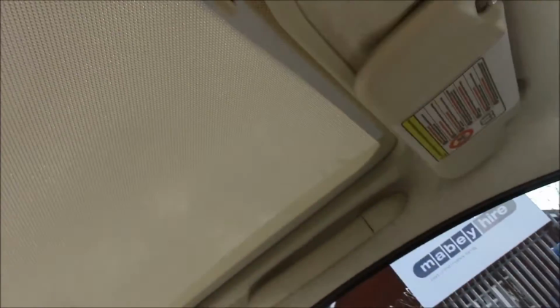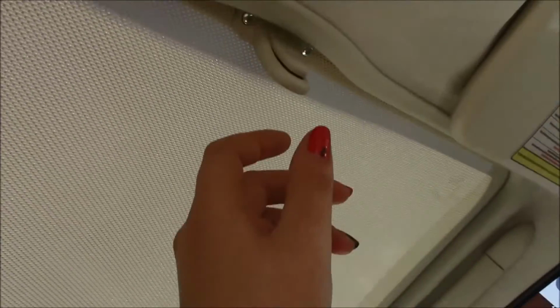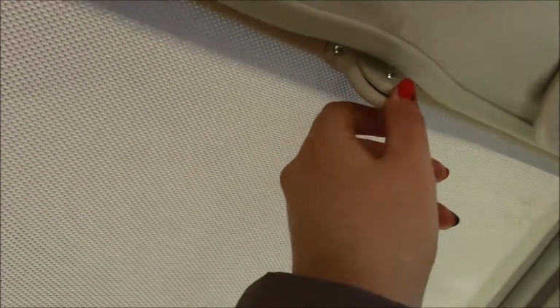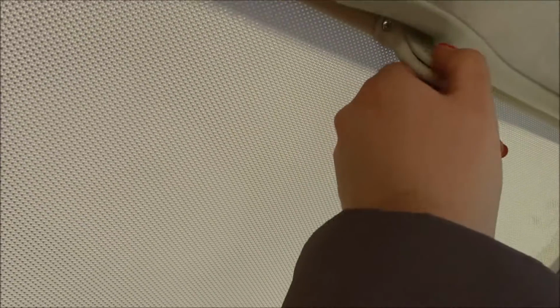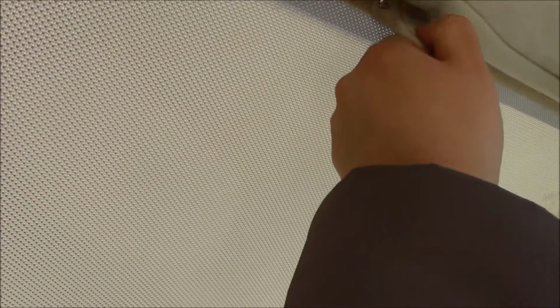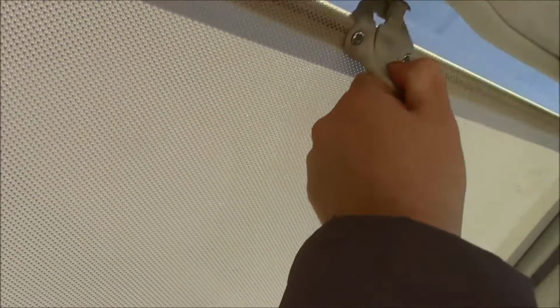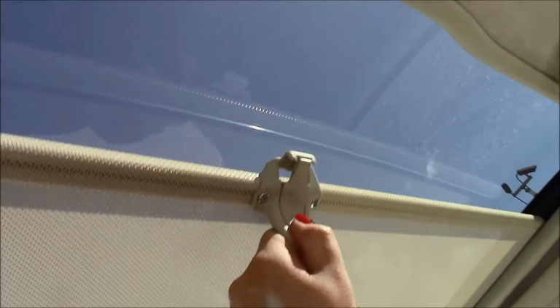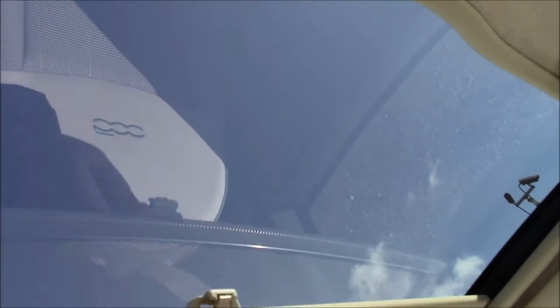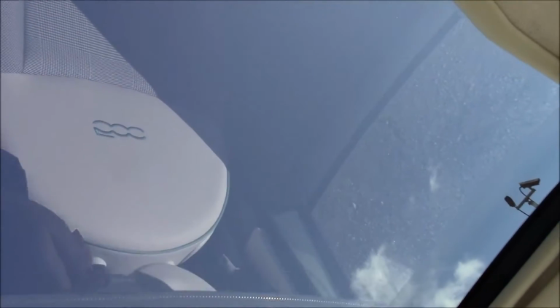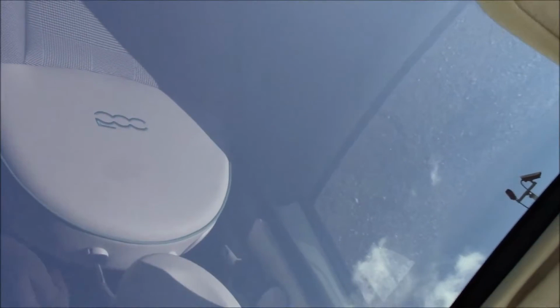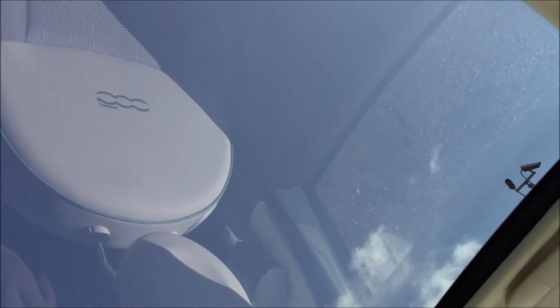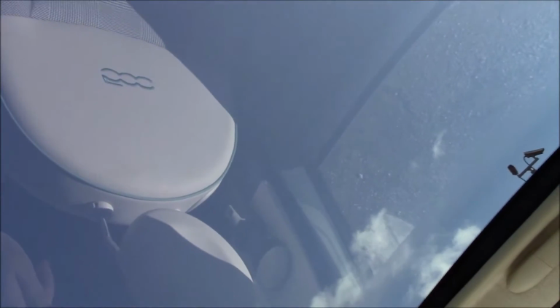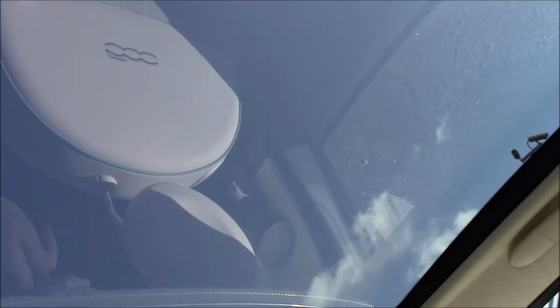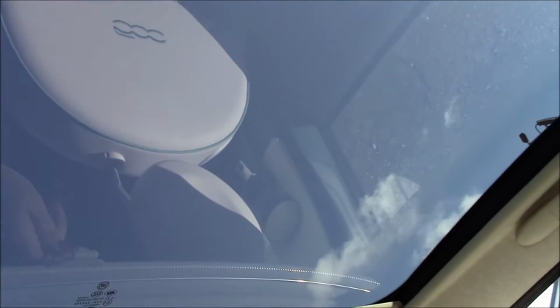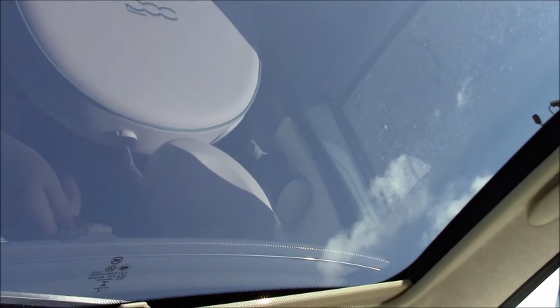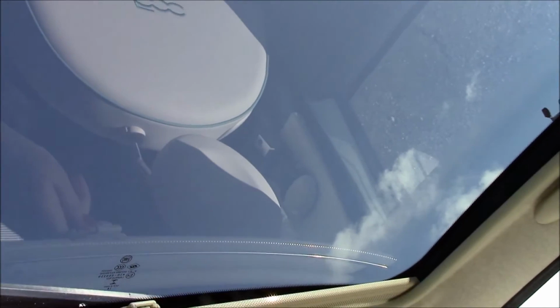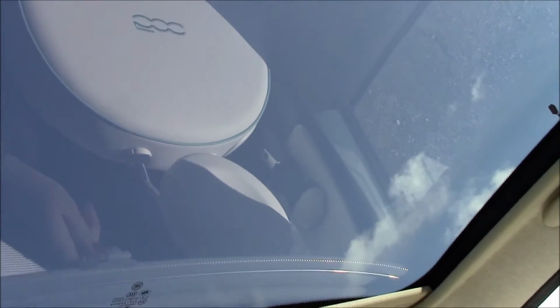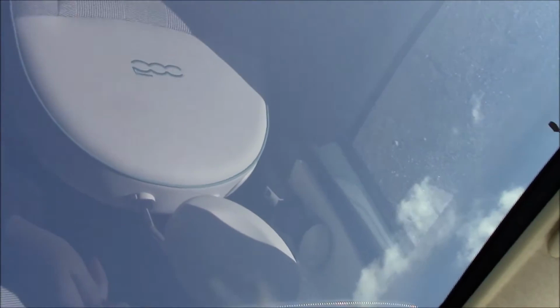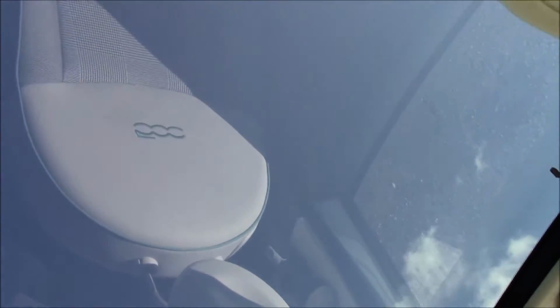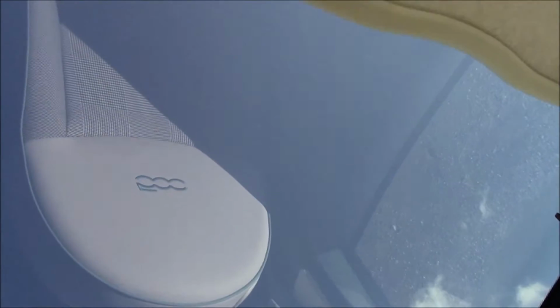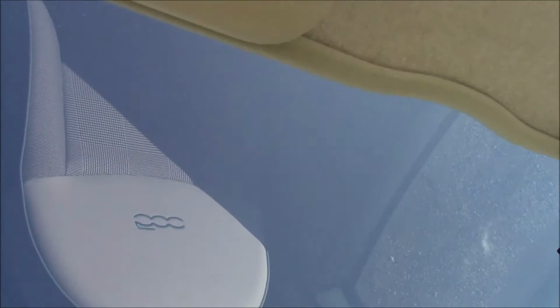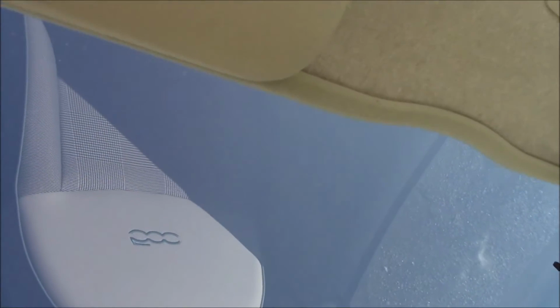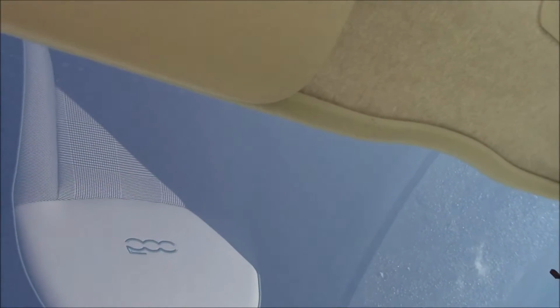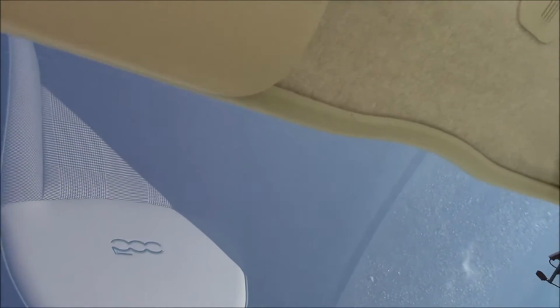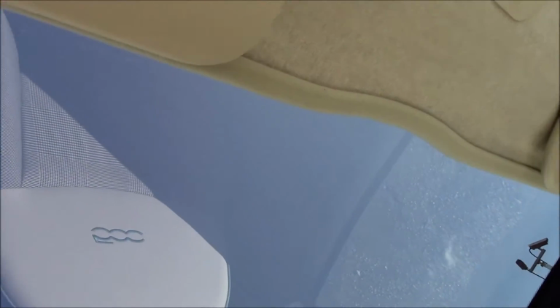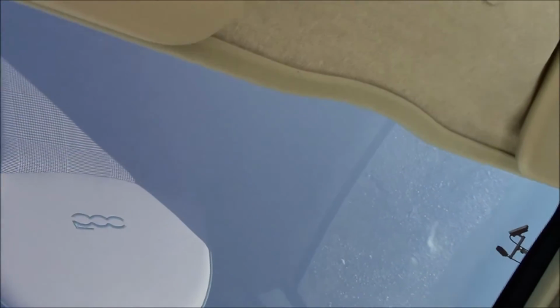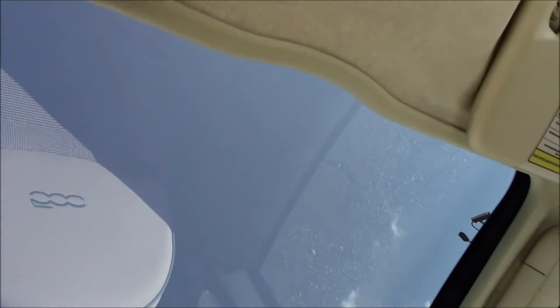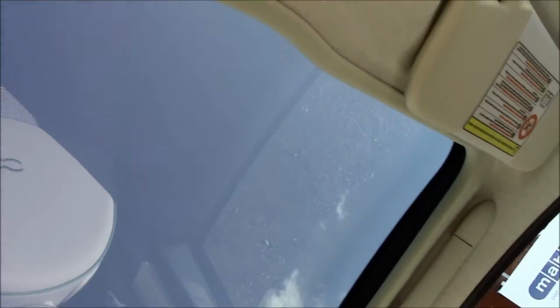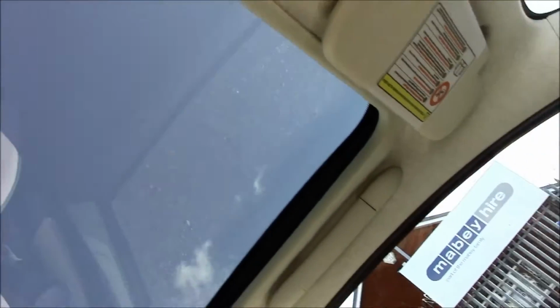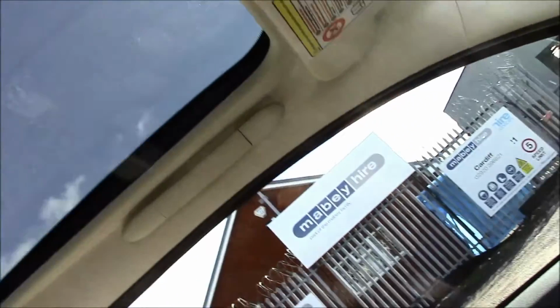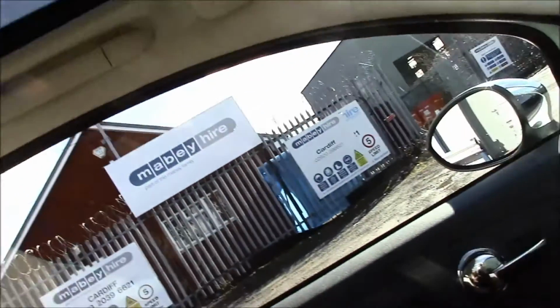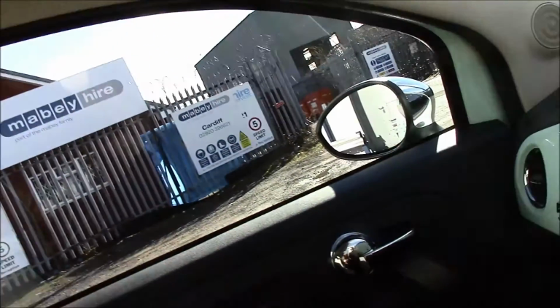Just to quickly remind you that this vehicle comes with the balance of a 3-year manufacturer warranty. And right at the top here we have a static sunroof with a cover, which can be easily opened on a nice sunny day like today.